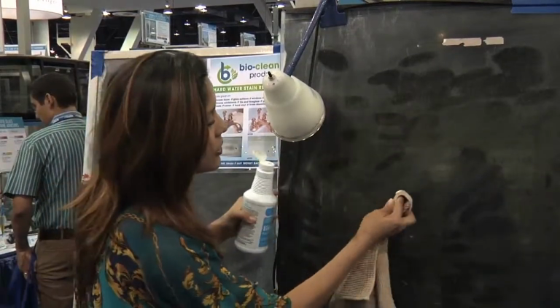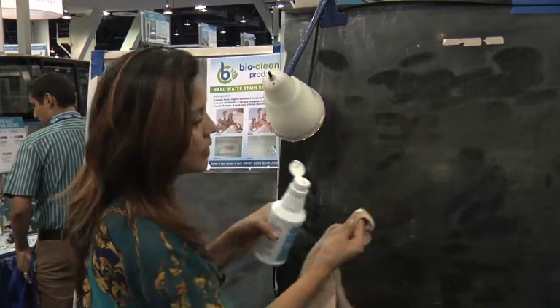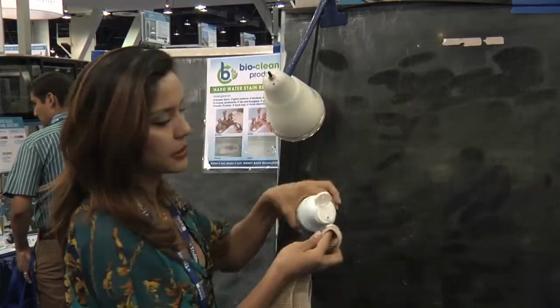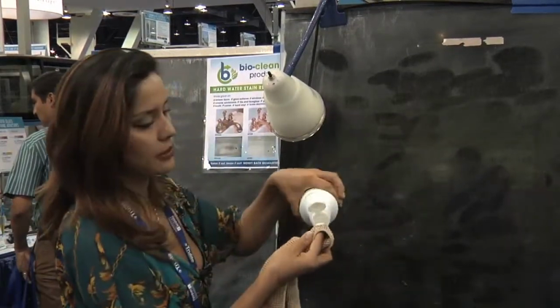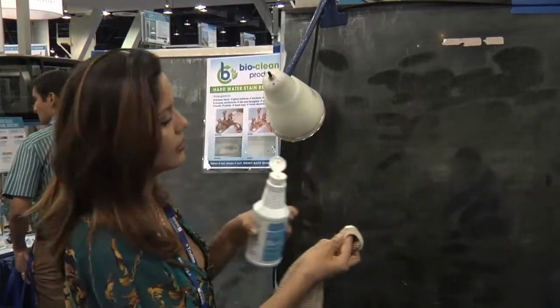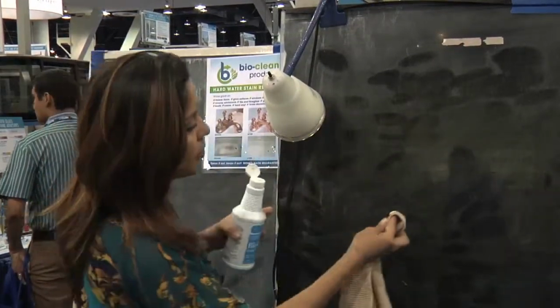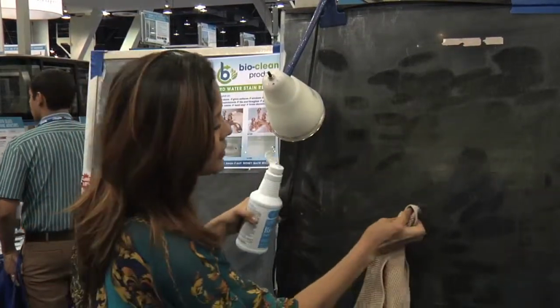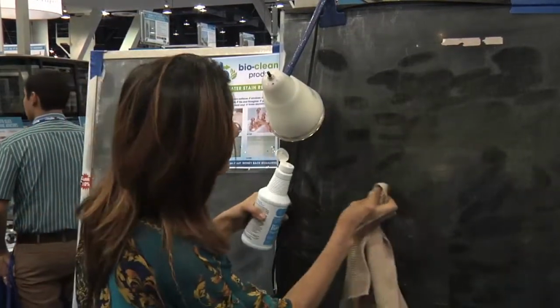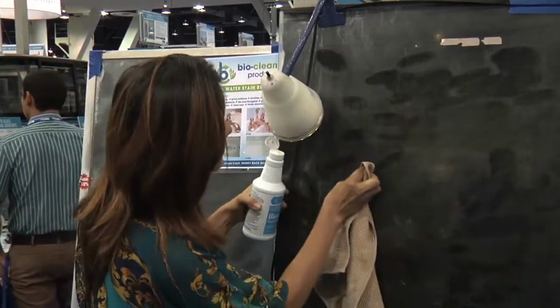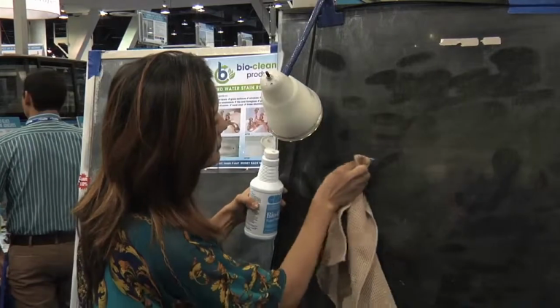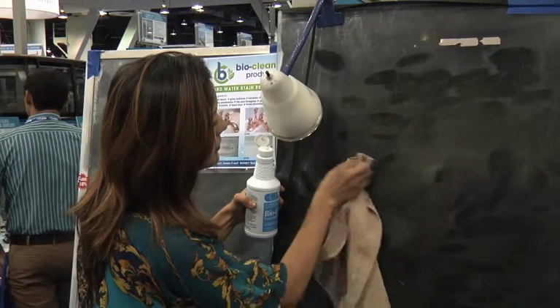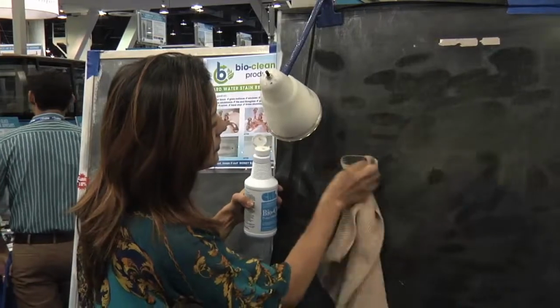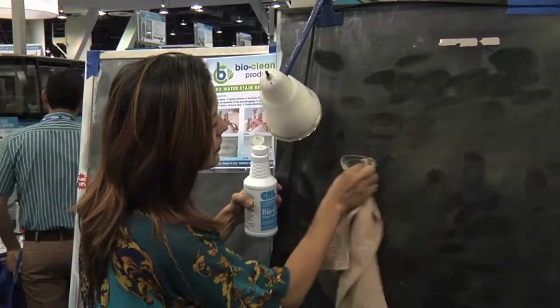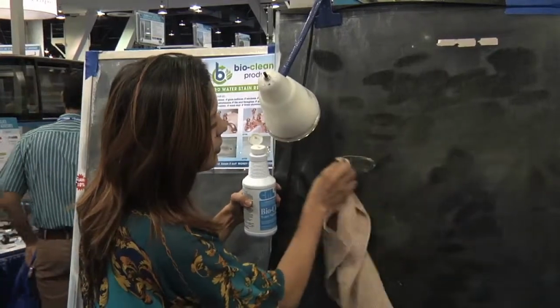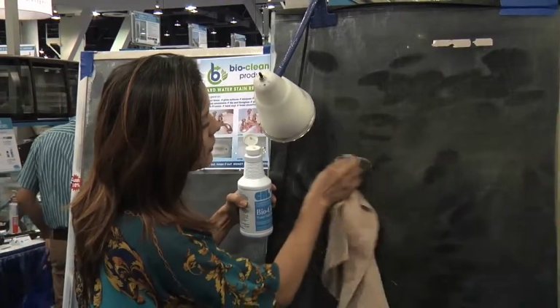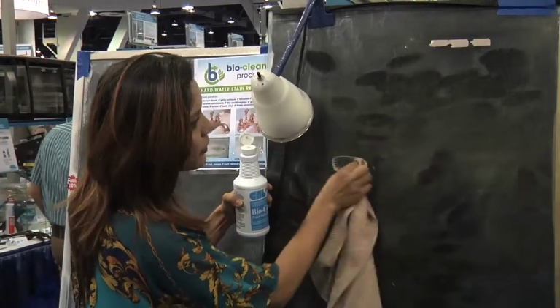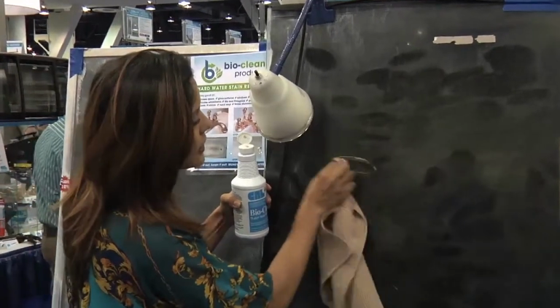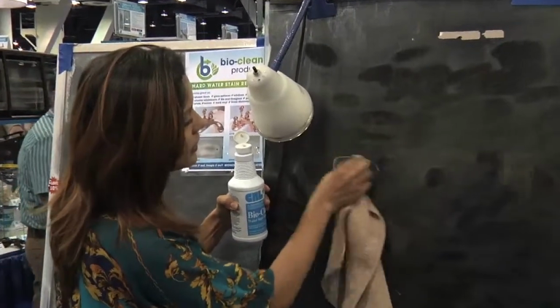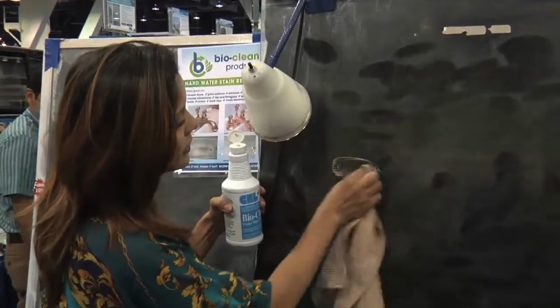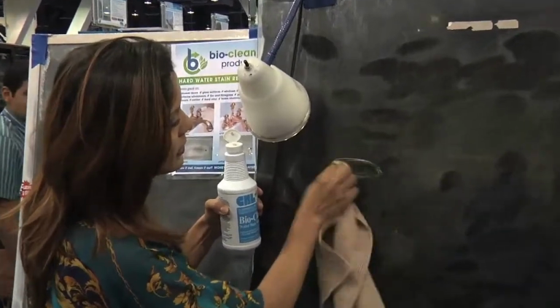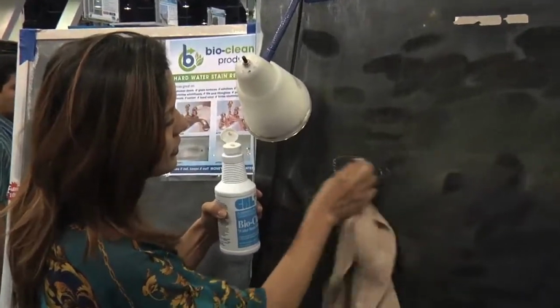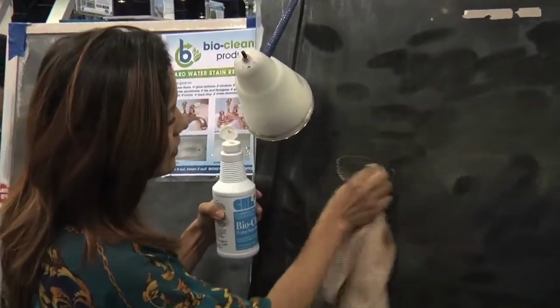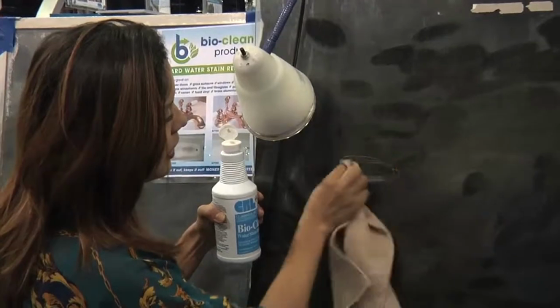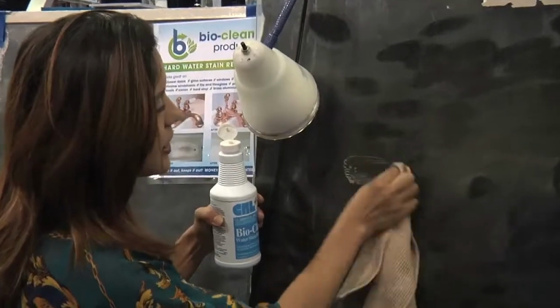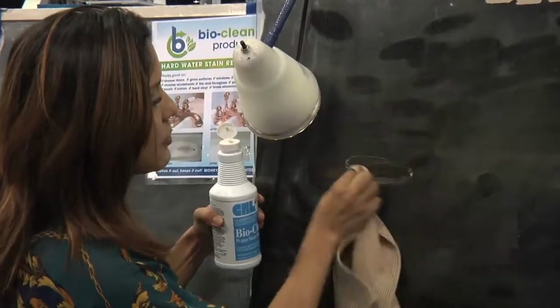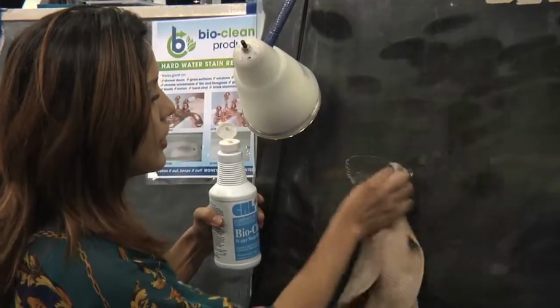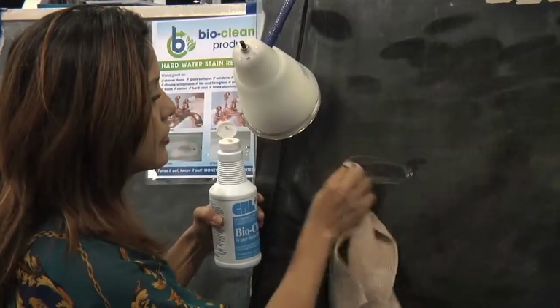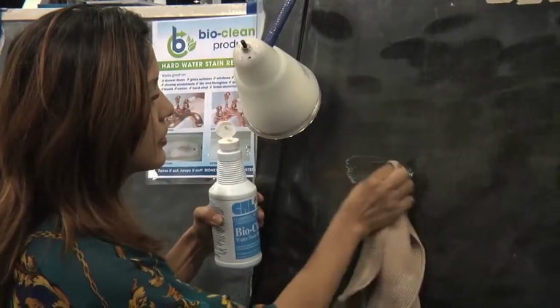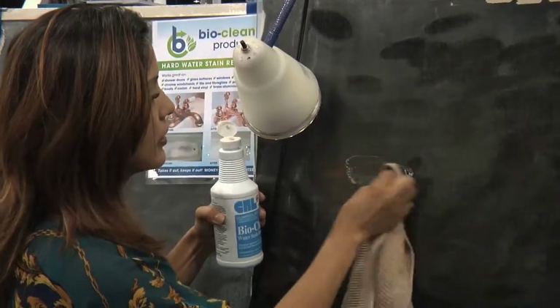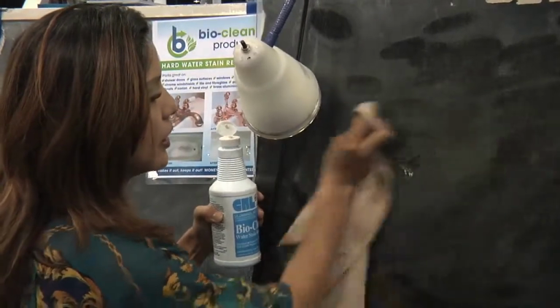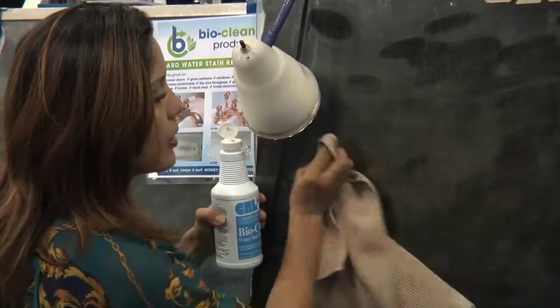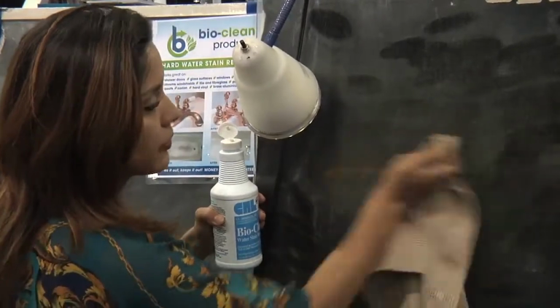Just put a little bit in the bag, press firm, go back and forth for 10 seconds, and the stain comes right out. Then wipe it off.